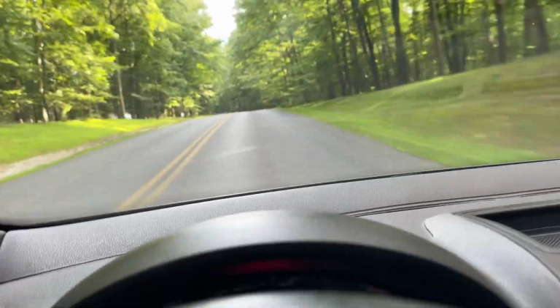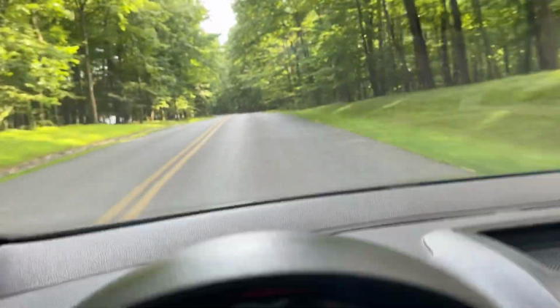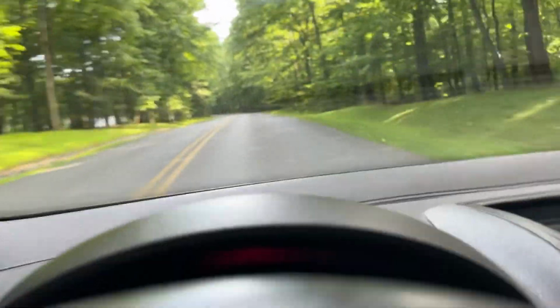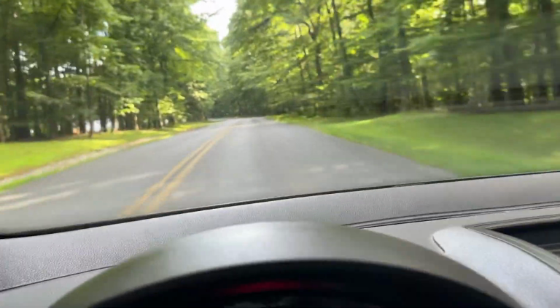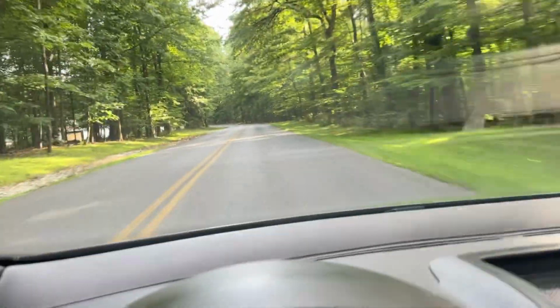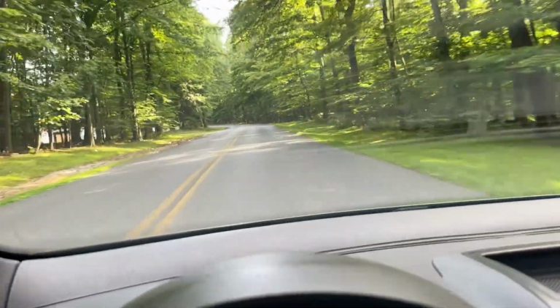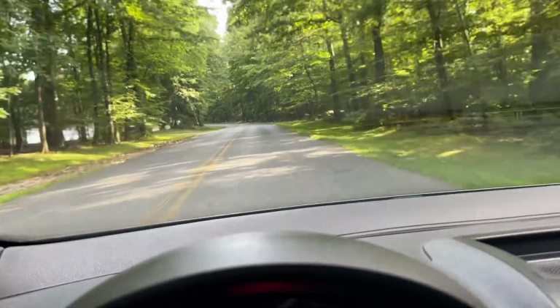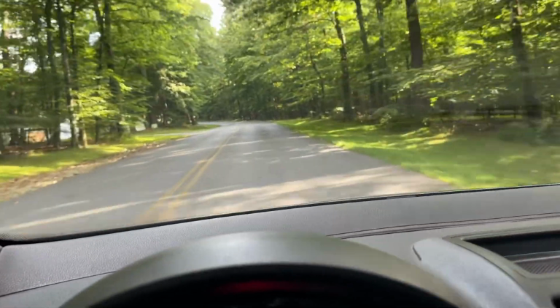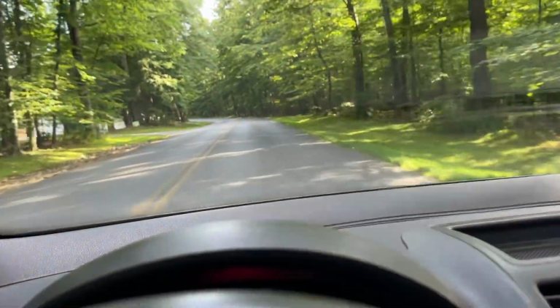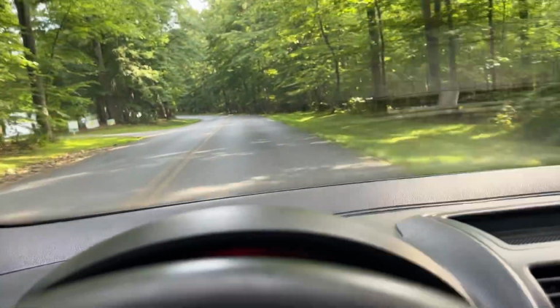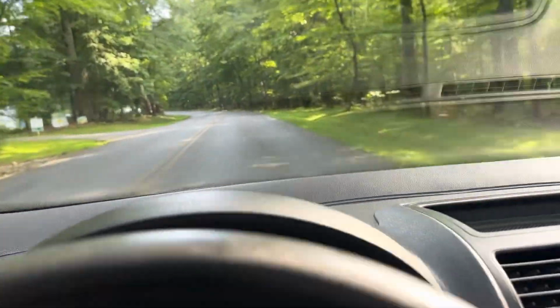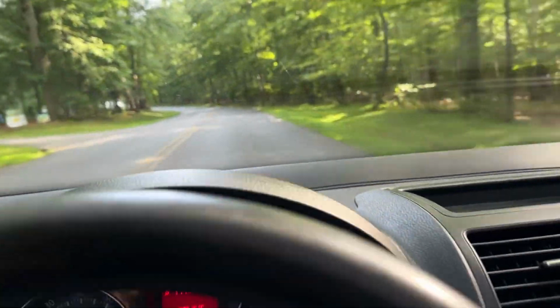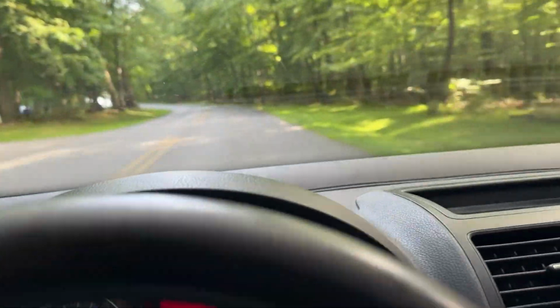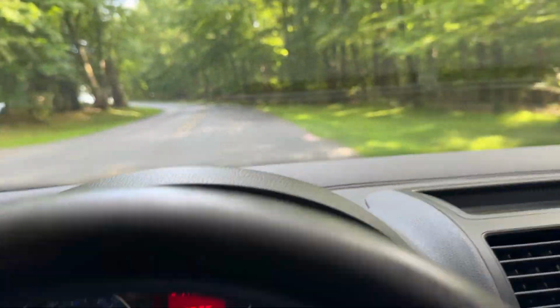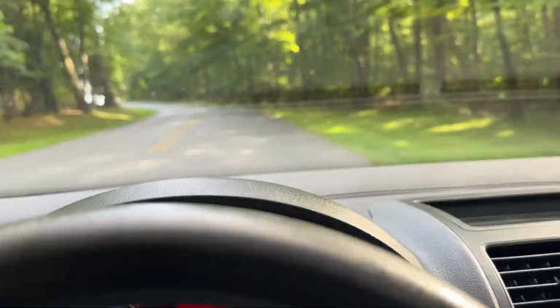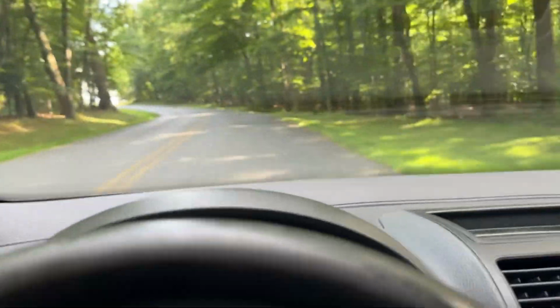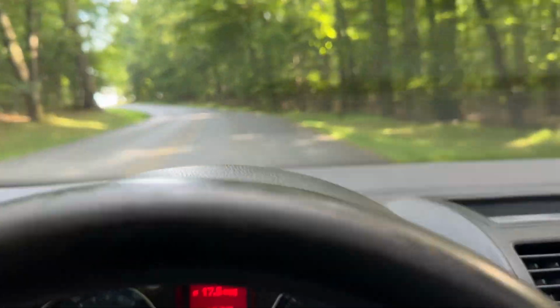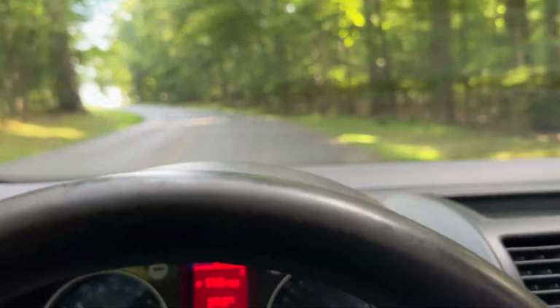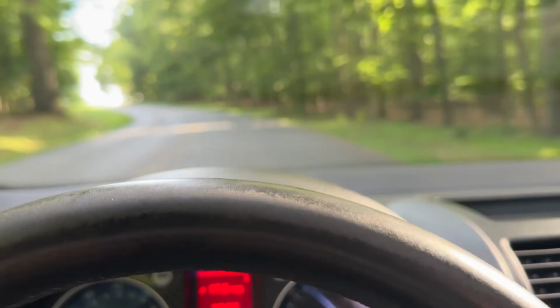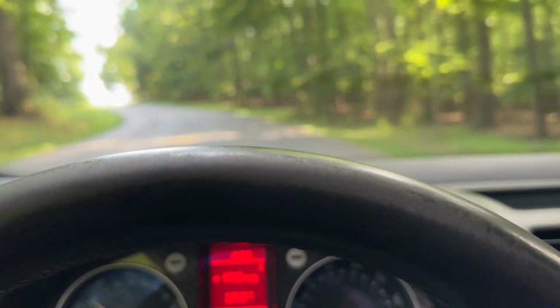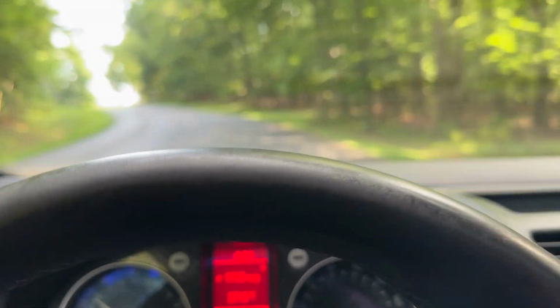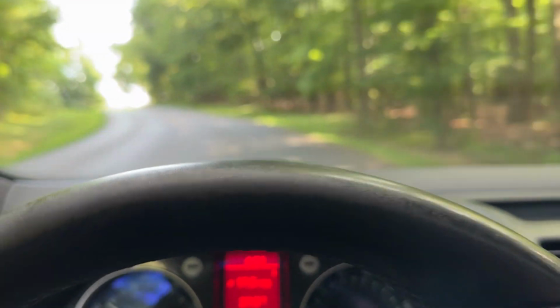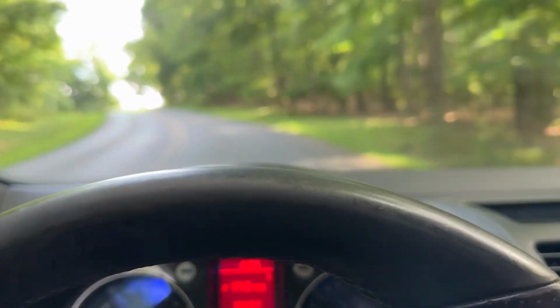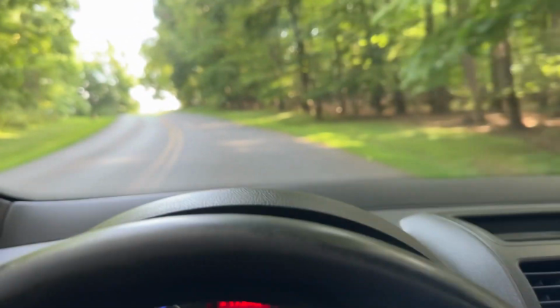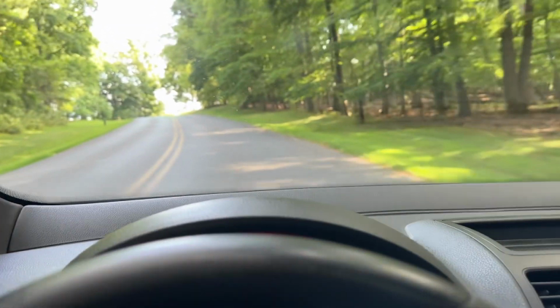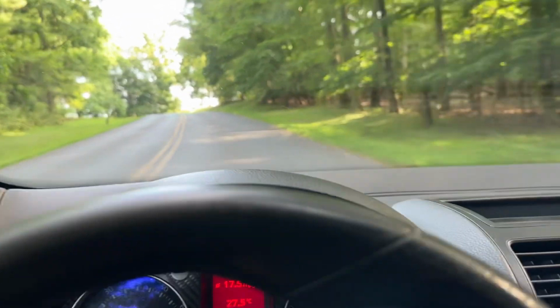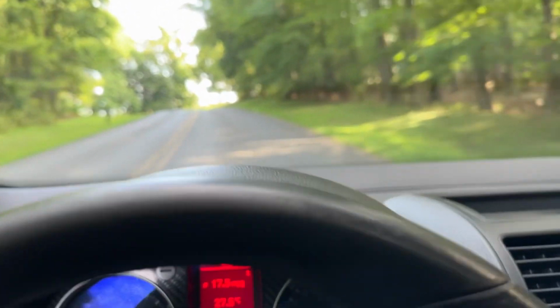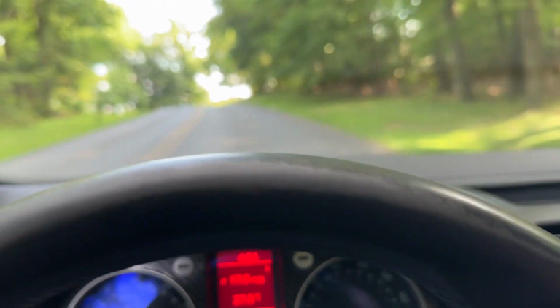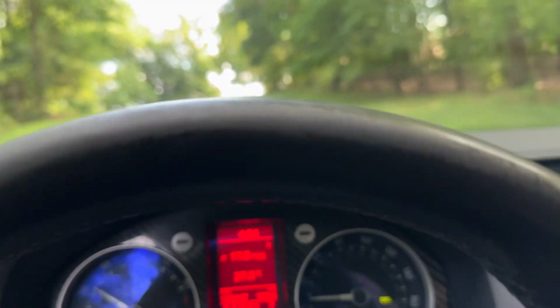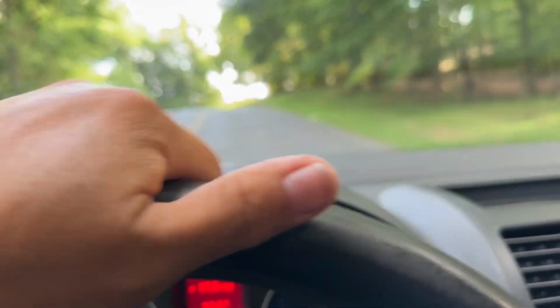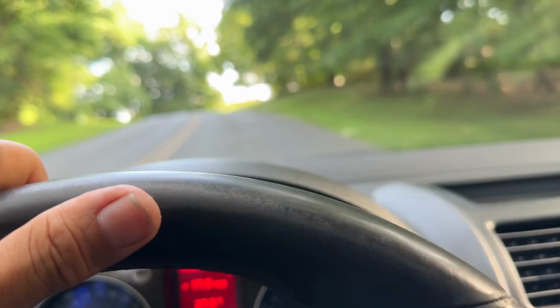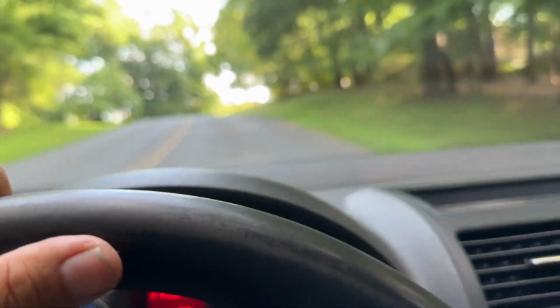That was up to 6,000 RPM. It's amazing how the all-wheel drive just holds the road like crazy.